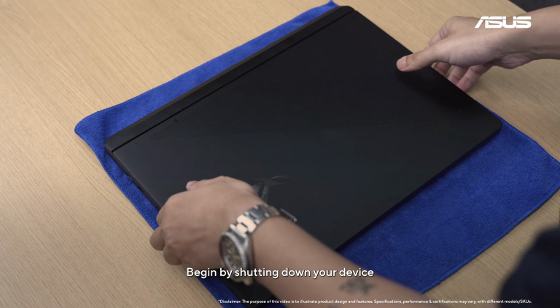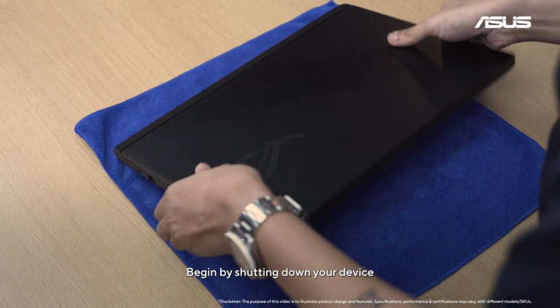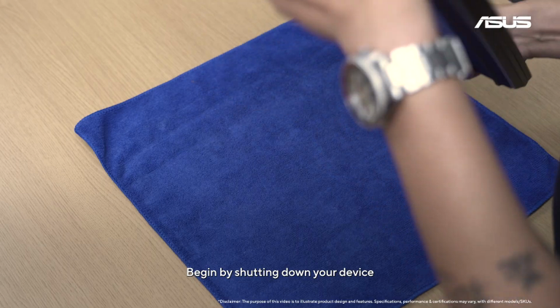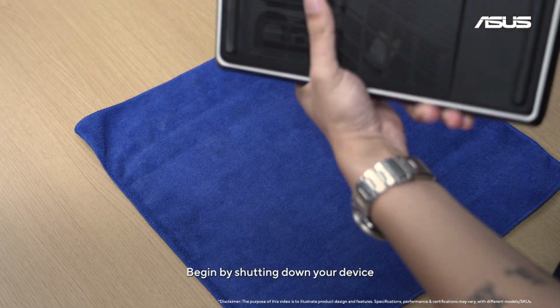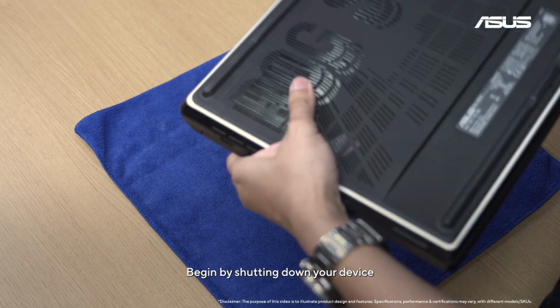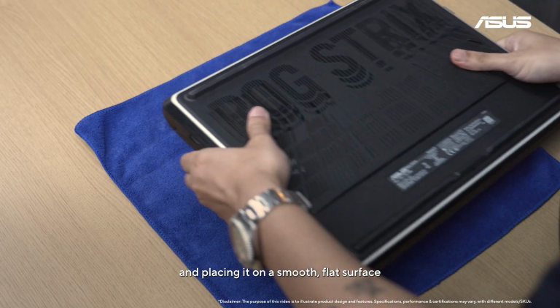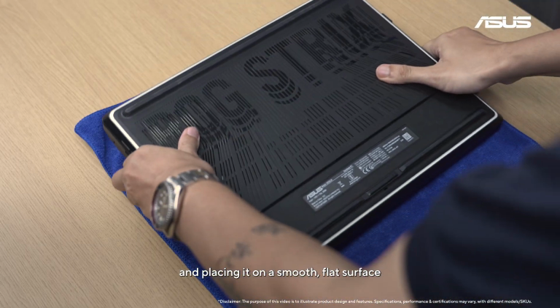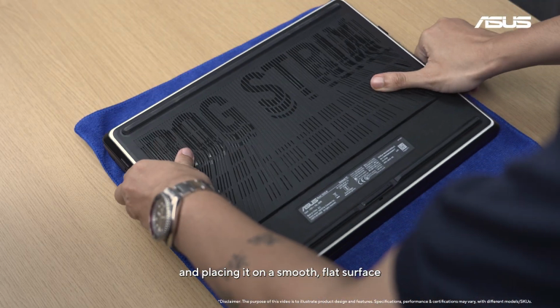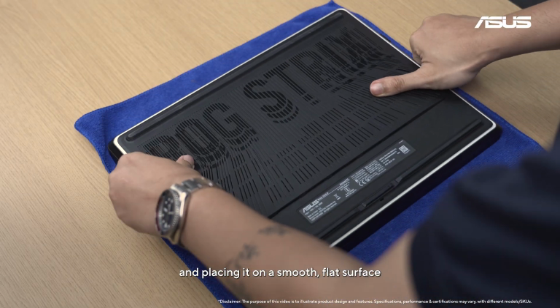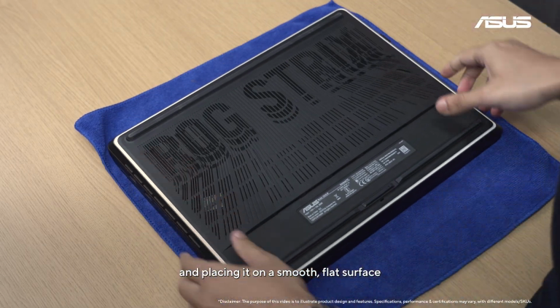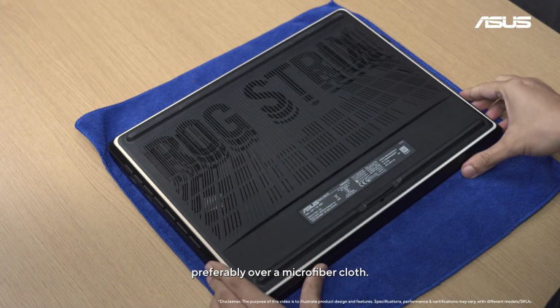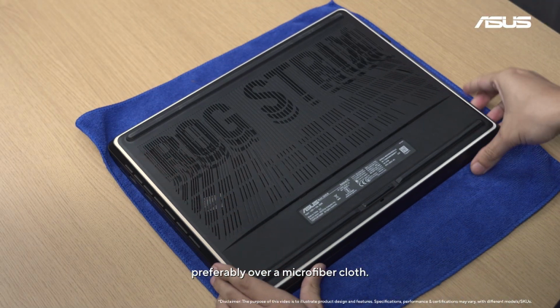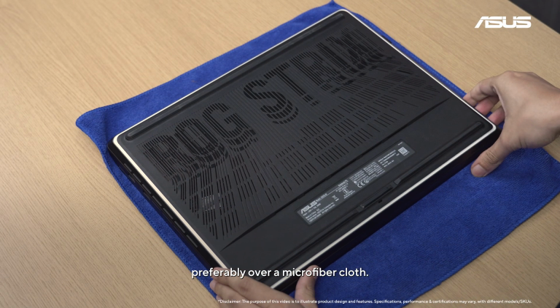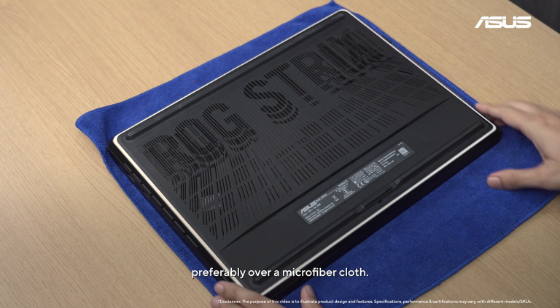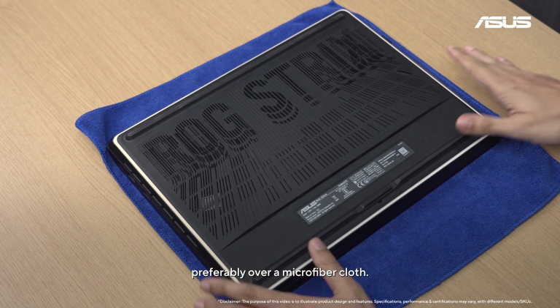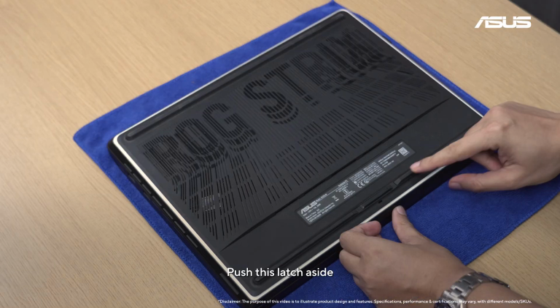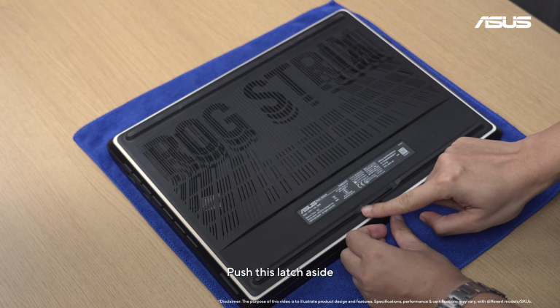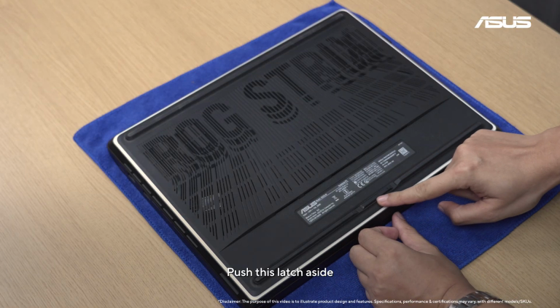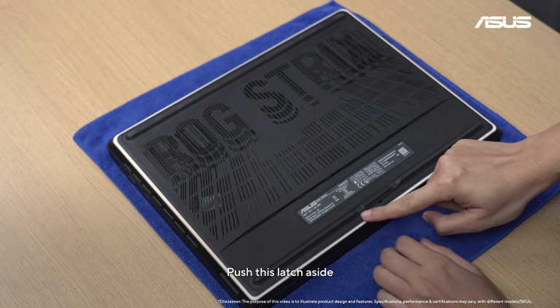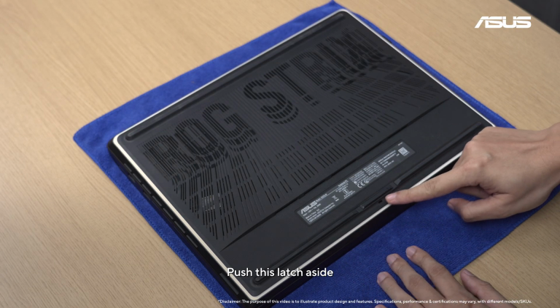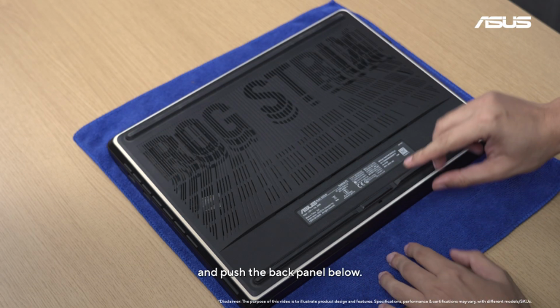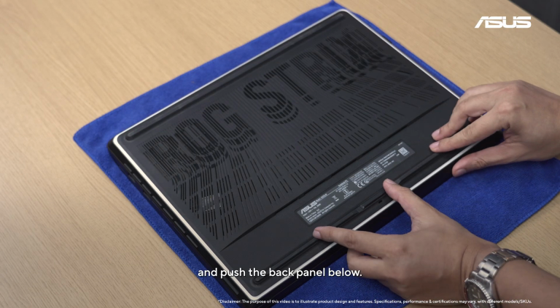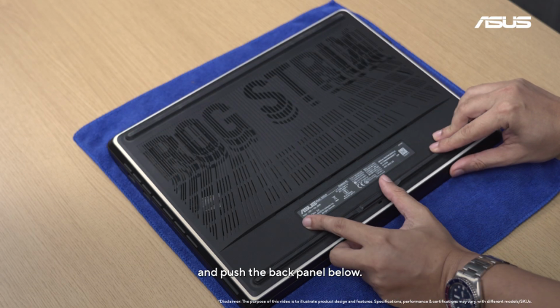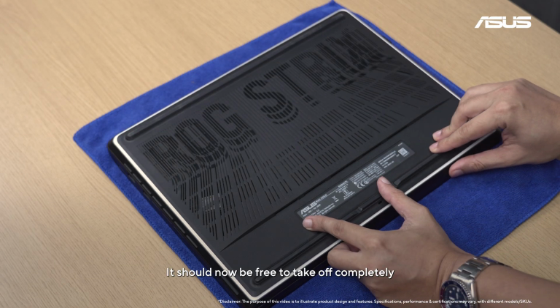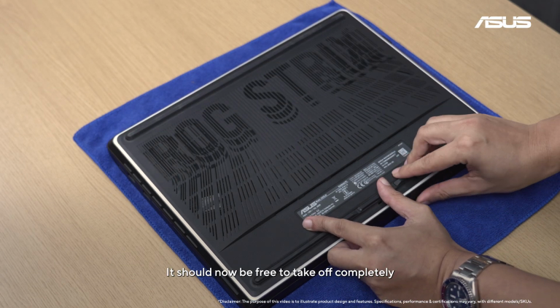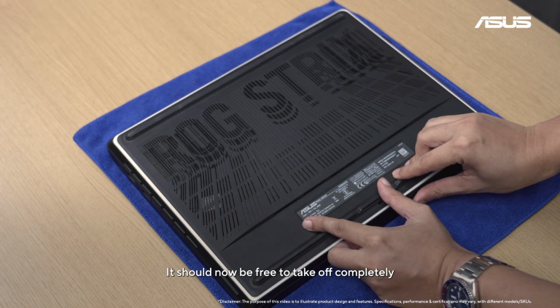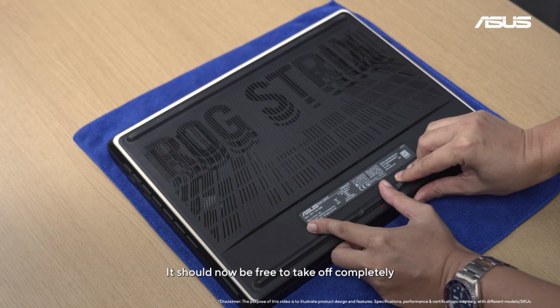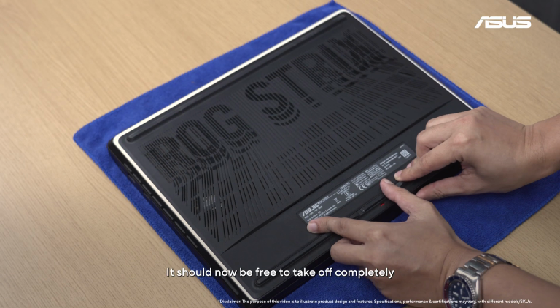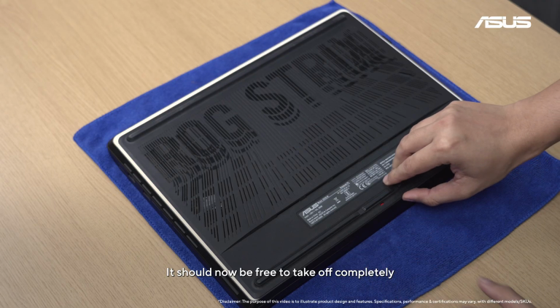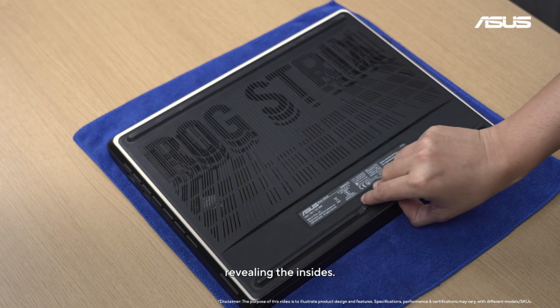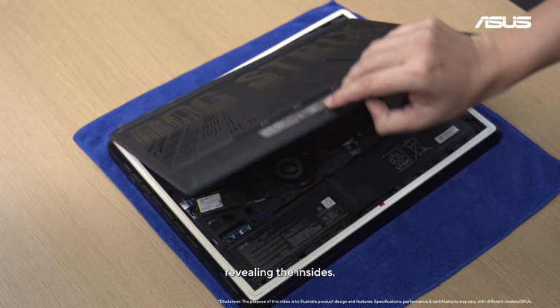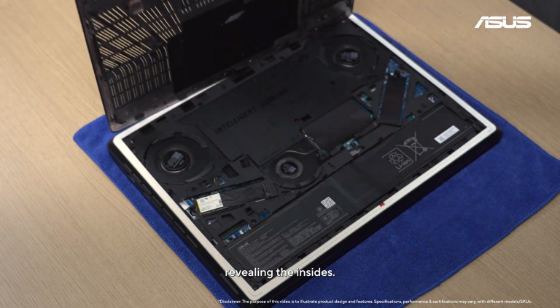Begin by shutting down your device and placing it on a smooth flat surface, preferably over a microfiber cloth. Push this latch aside and push the back panel below — it should now be free to take off completely, revealing the insides.